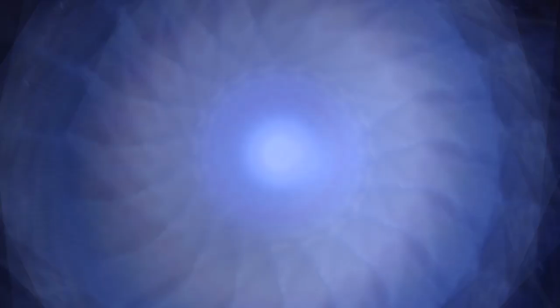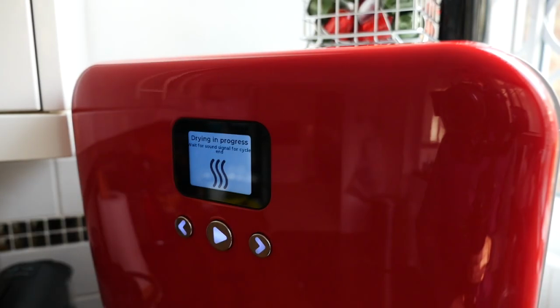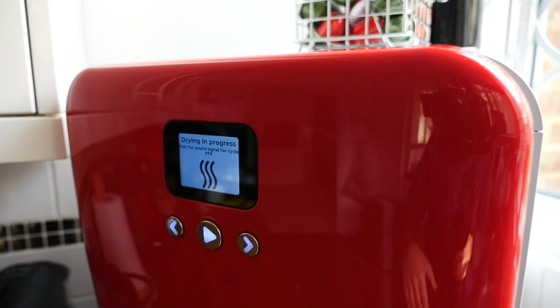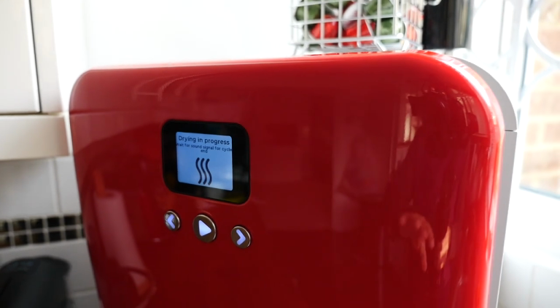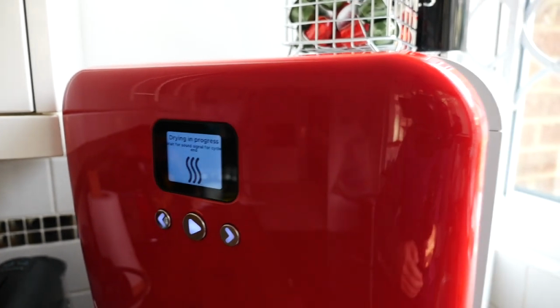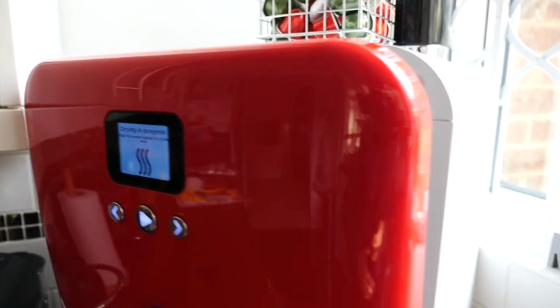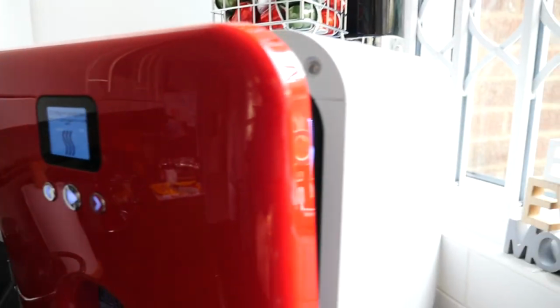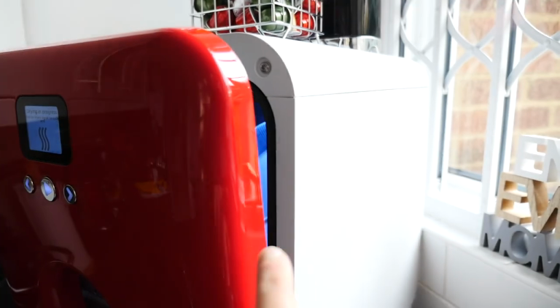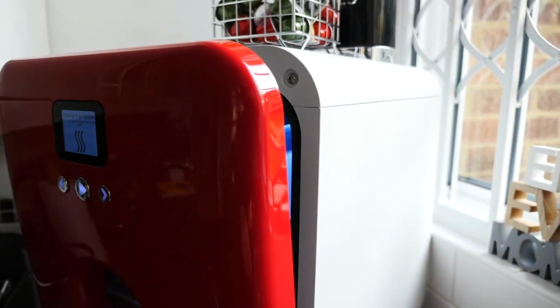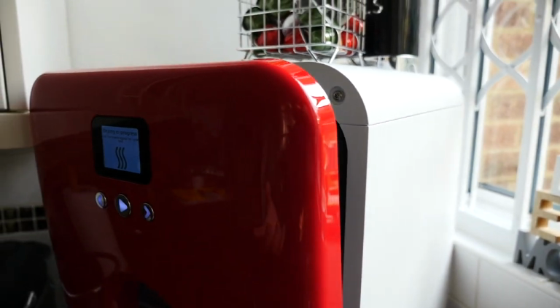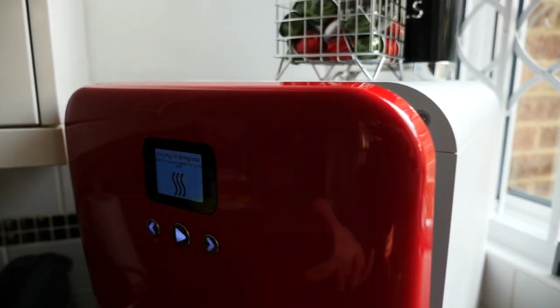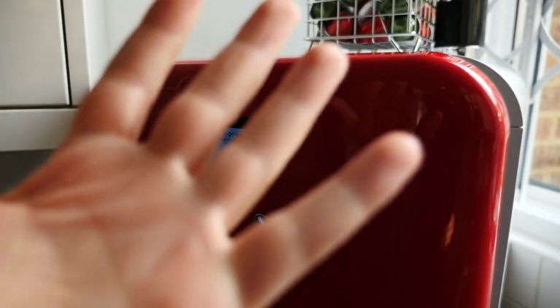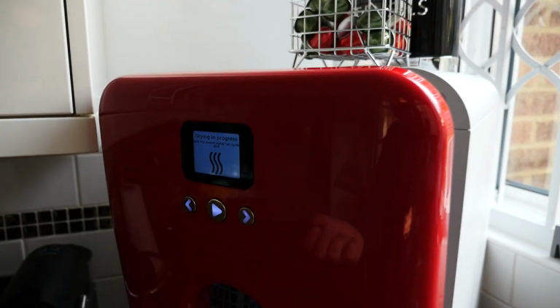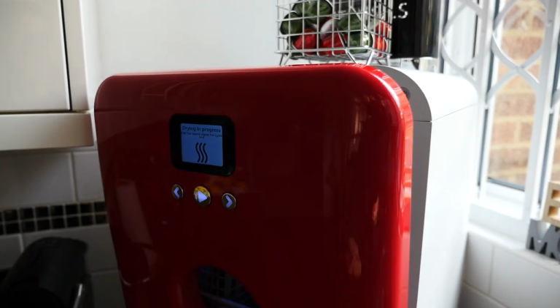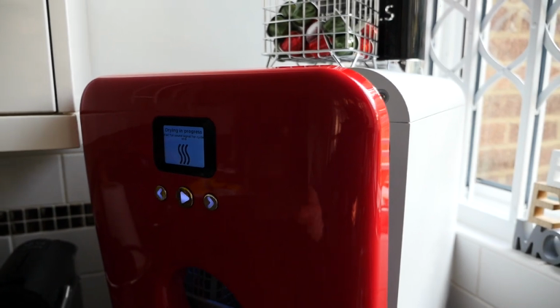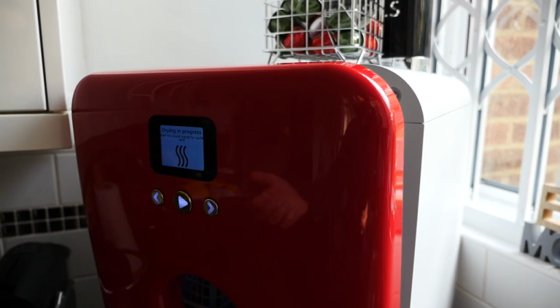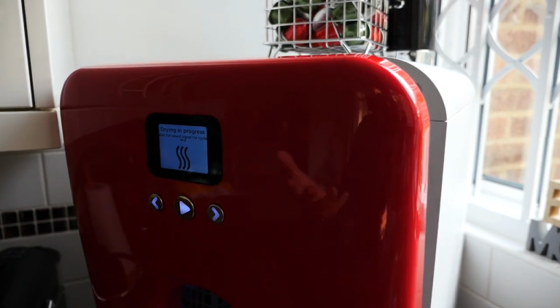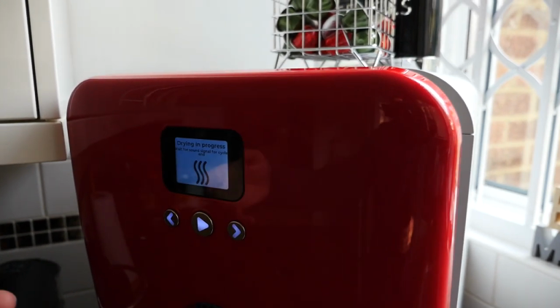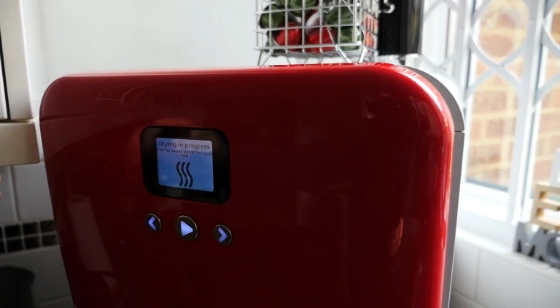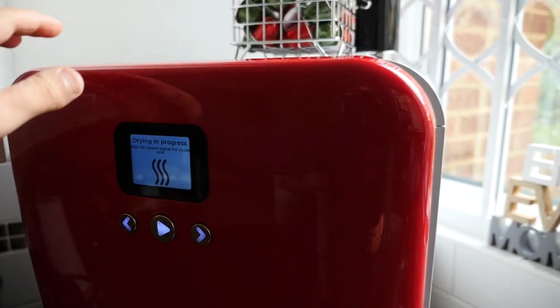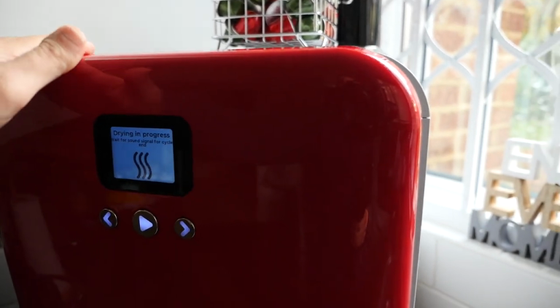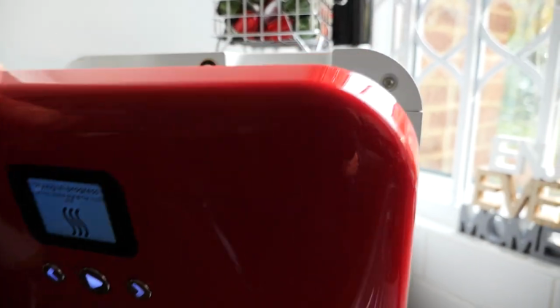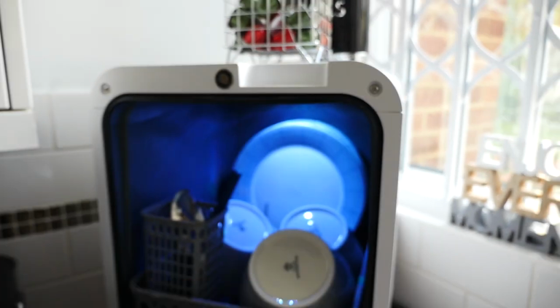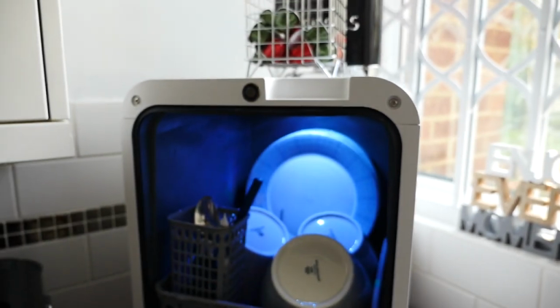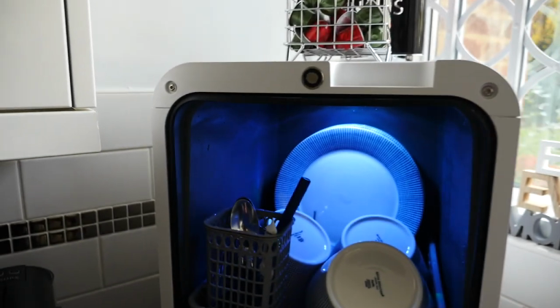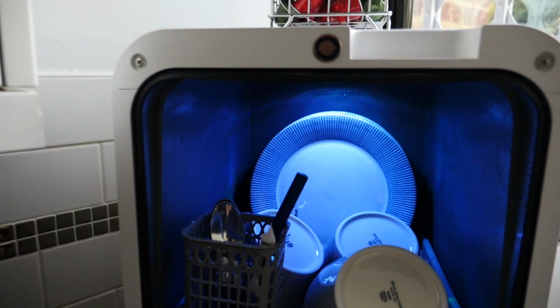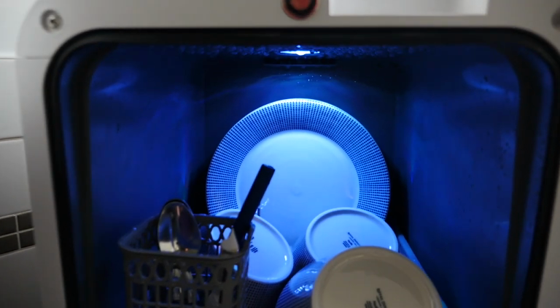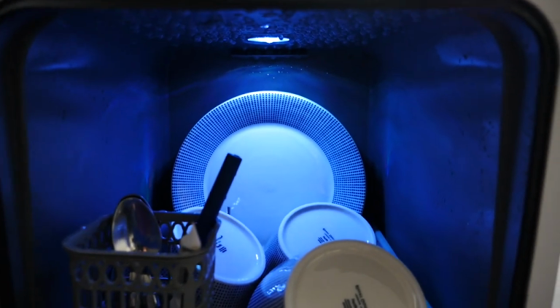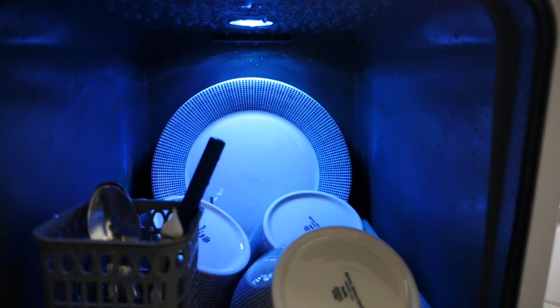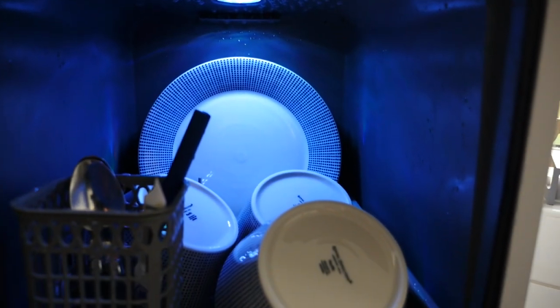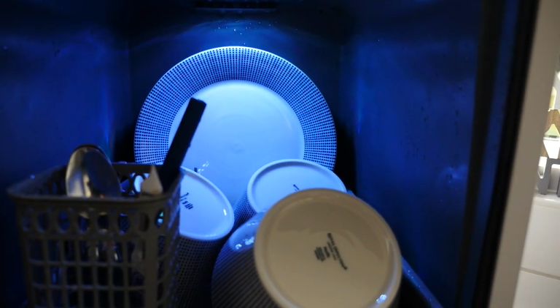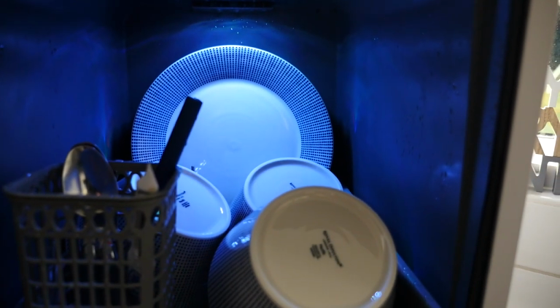The great thing about this is that when it's finished, the door gently opens, steam comes straight up, and it just allows it to dry. But as you can see from inside, it's all clean.